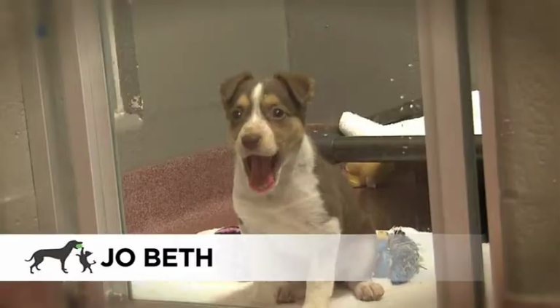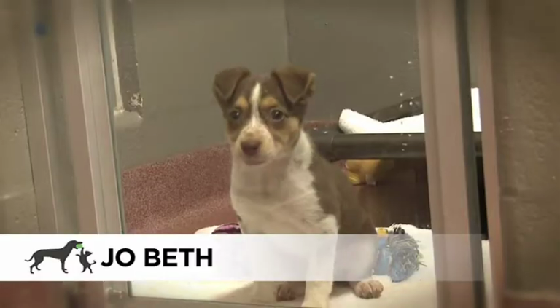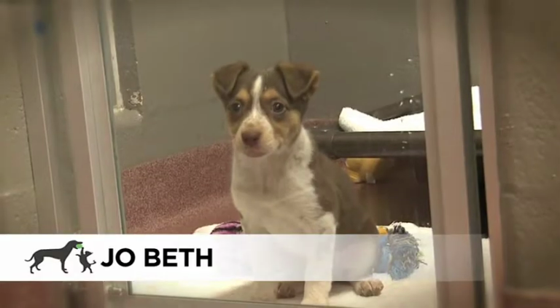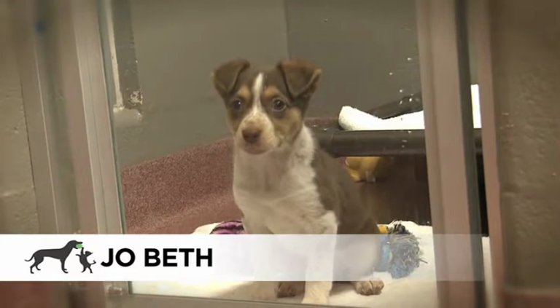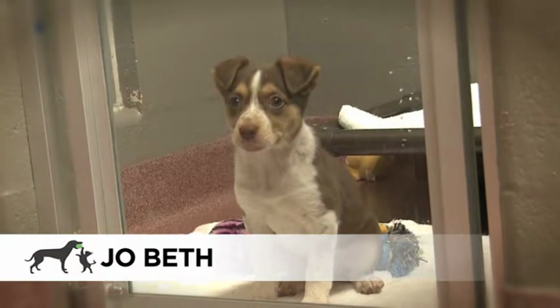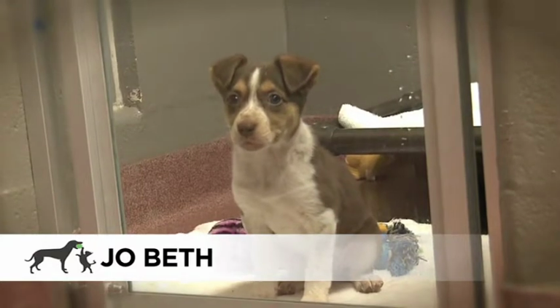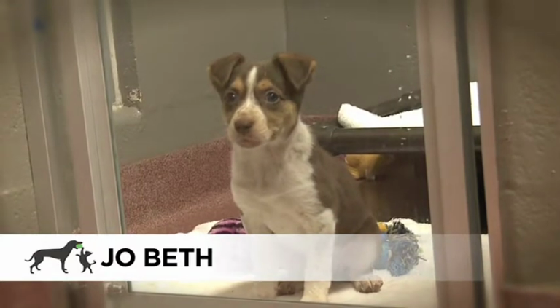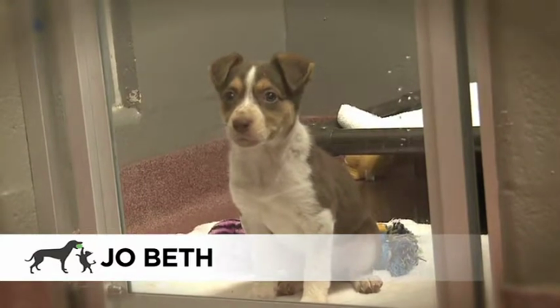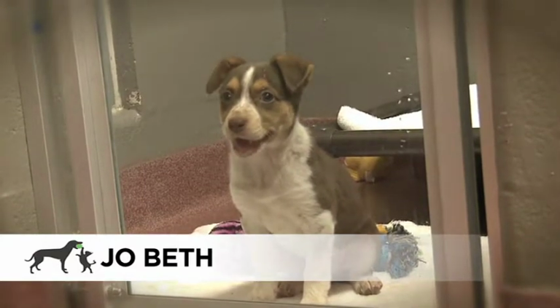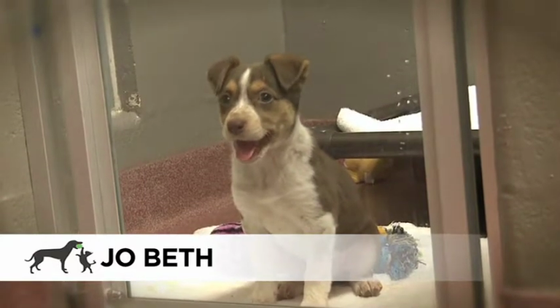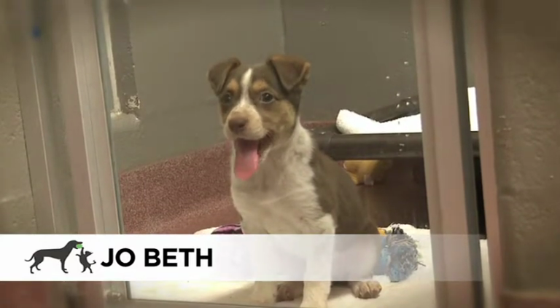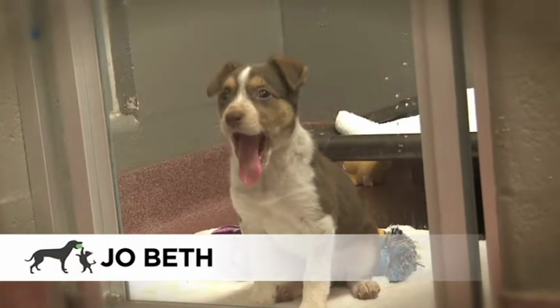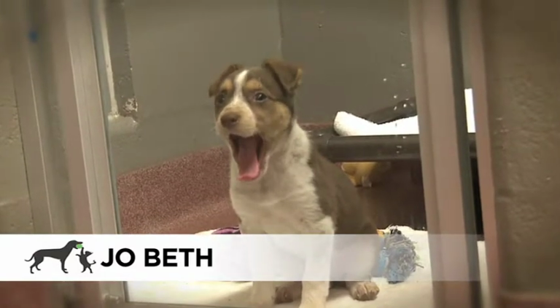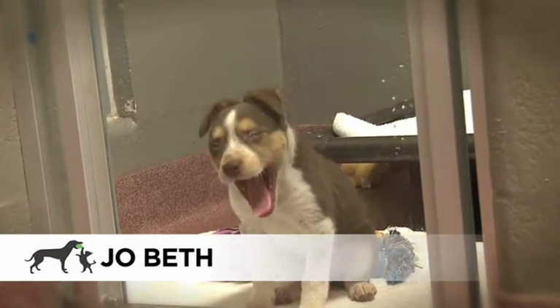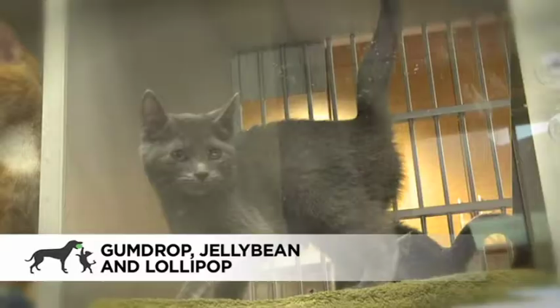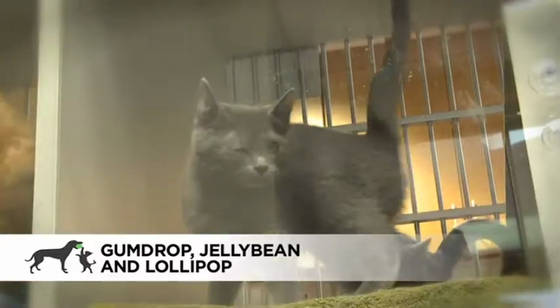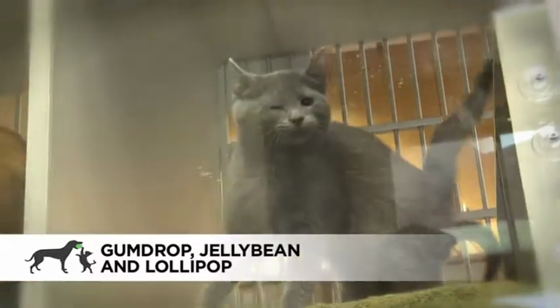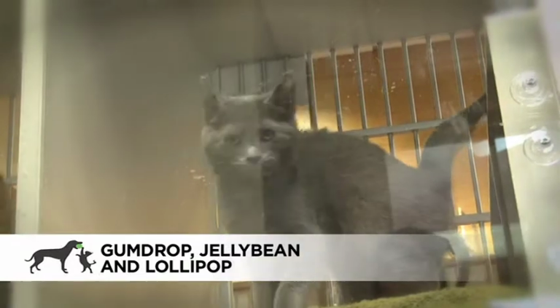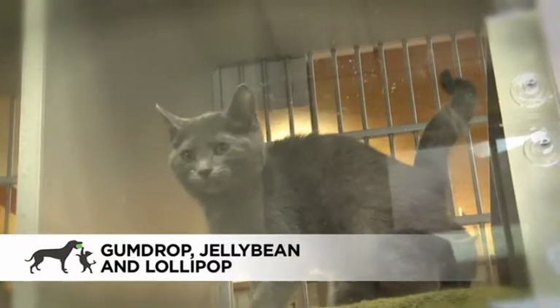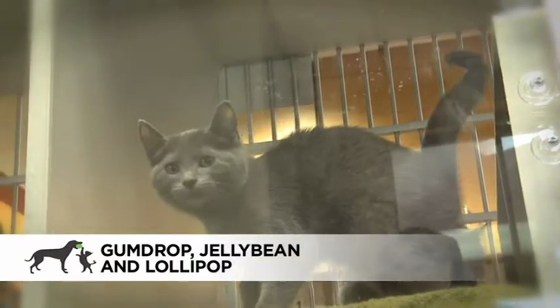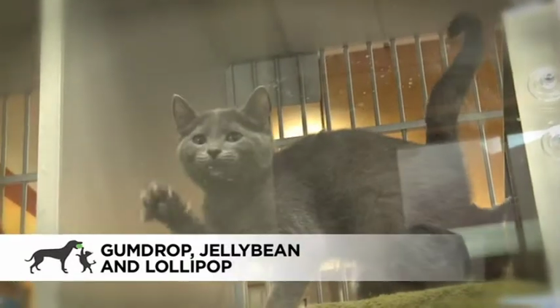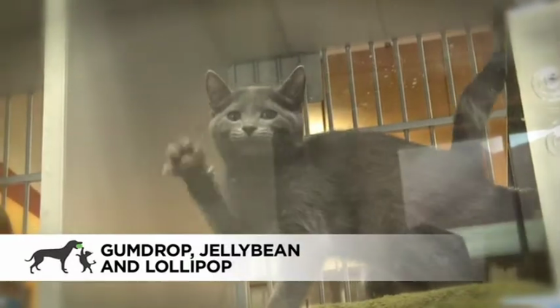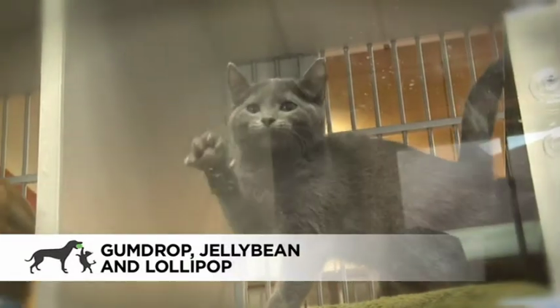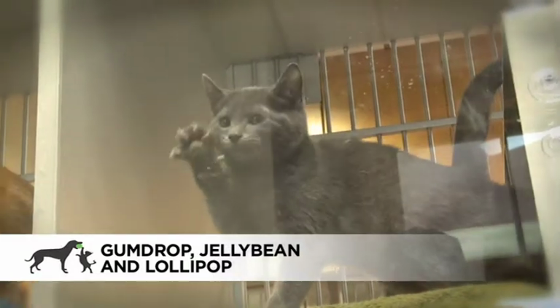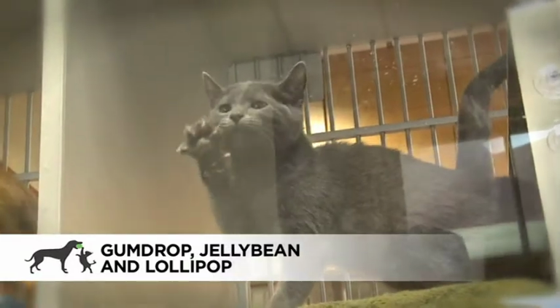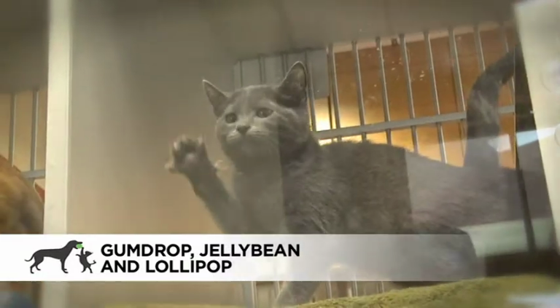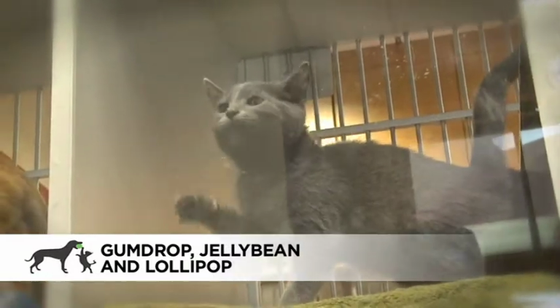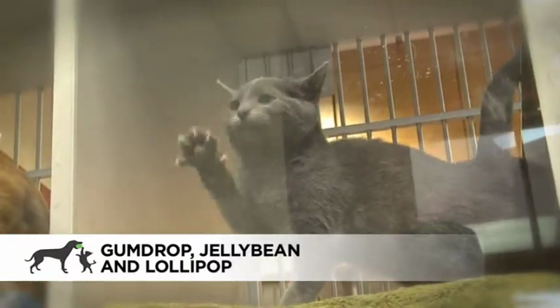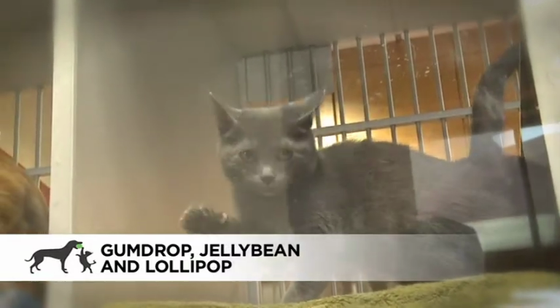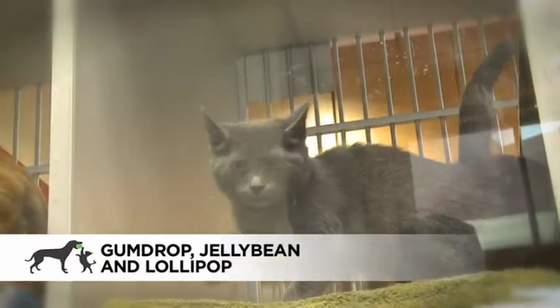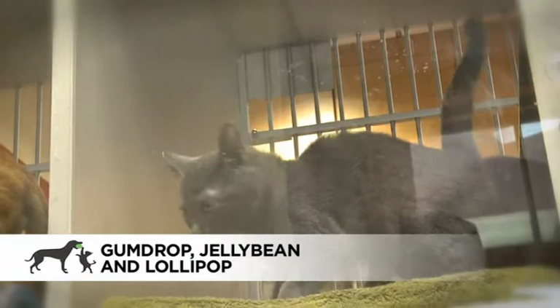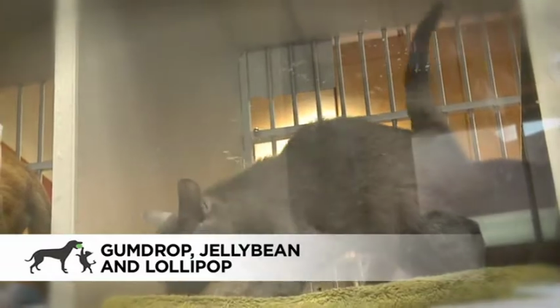Jo Beth is an adorable active 10-week-old Australian Shepherd mix puppy. Gumdrop, Jellybean, and Lollipop are three very playful 10-week-old gray kittens available for adoption.